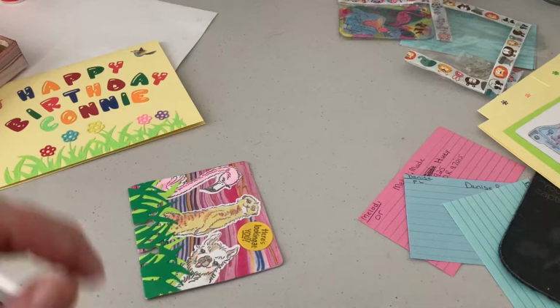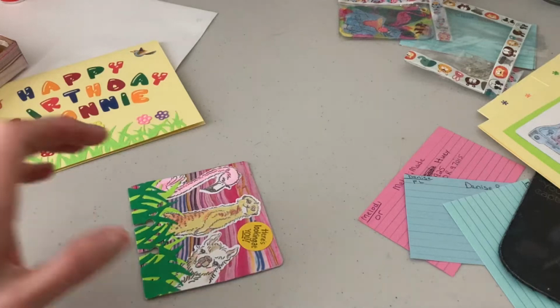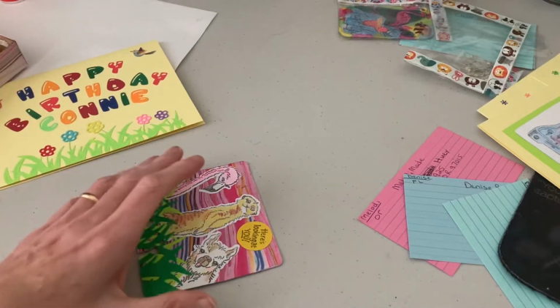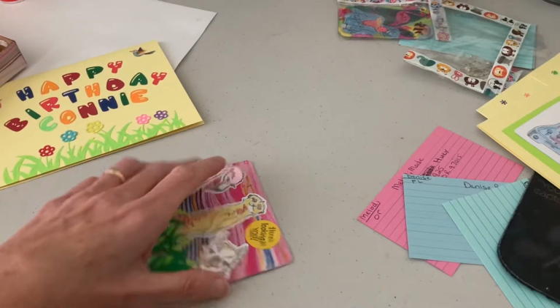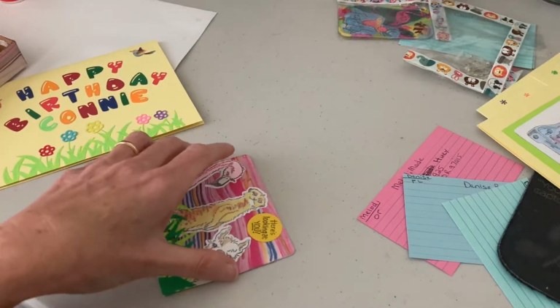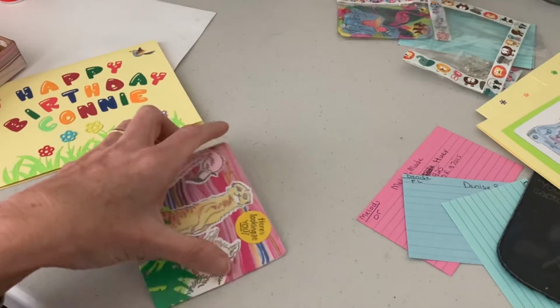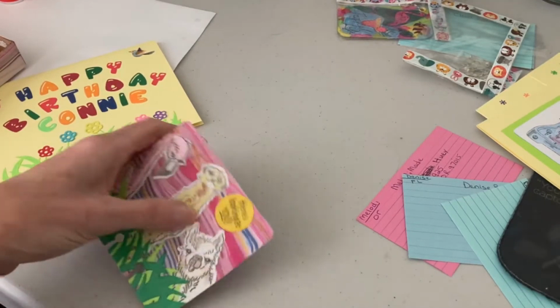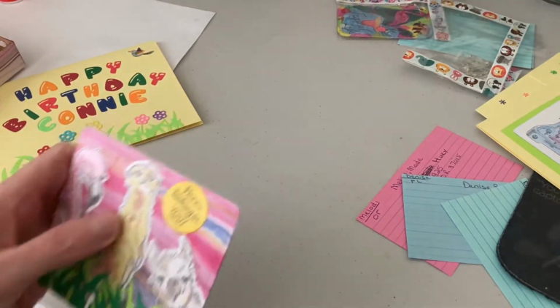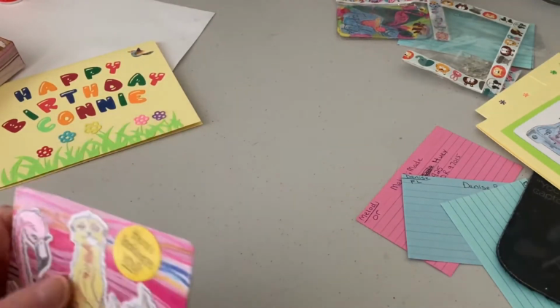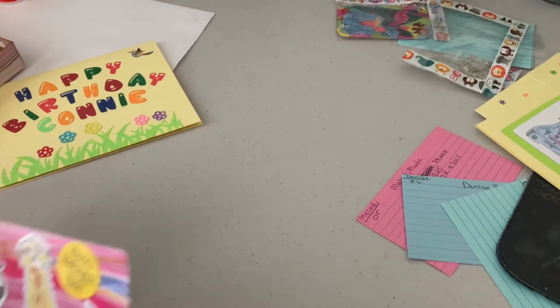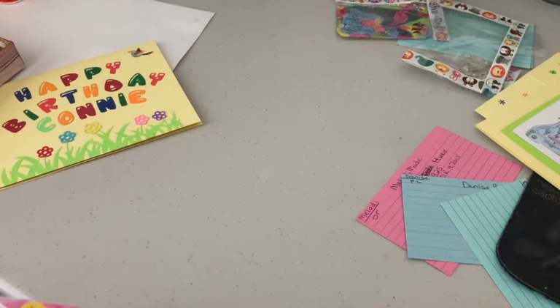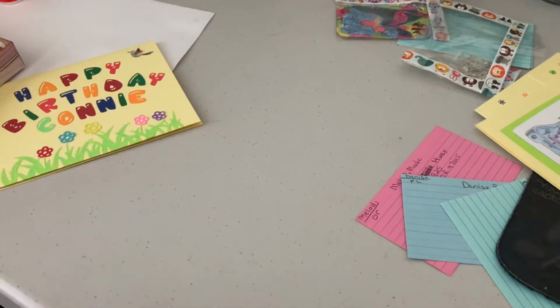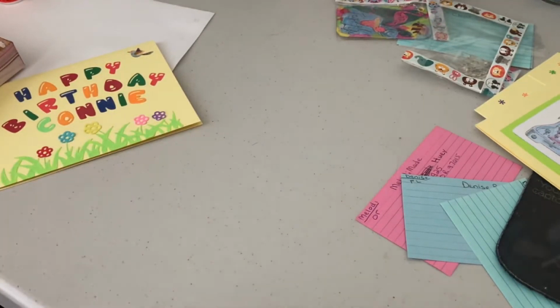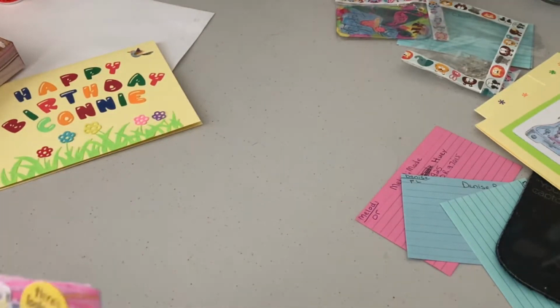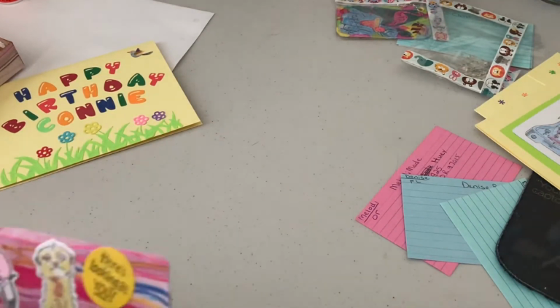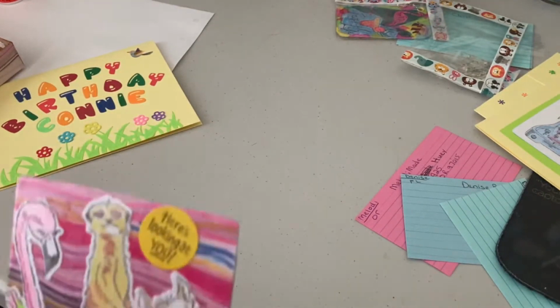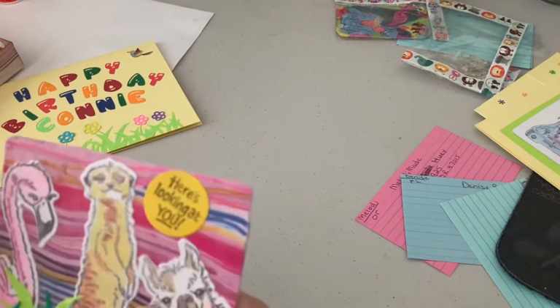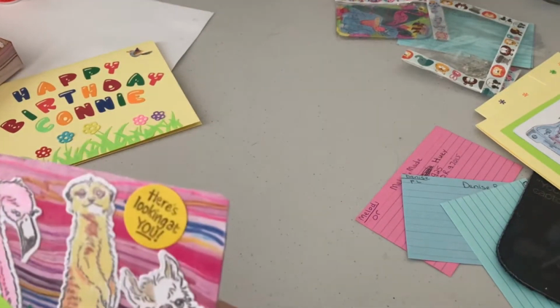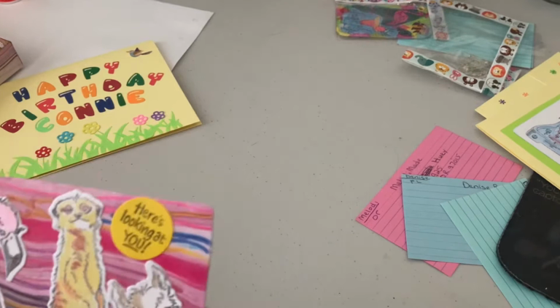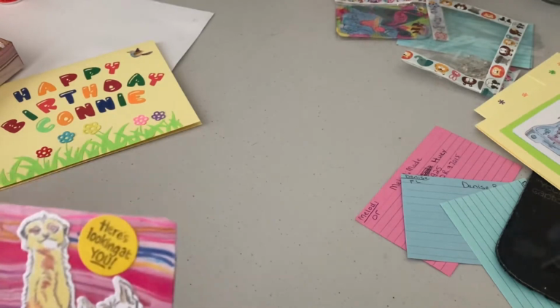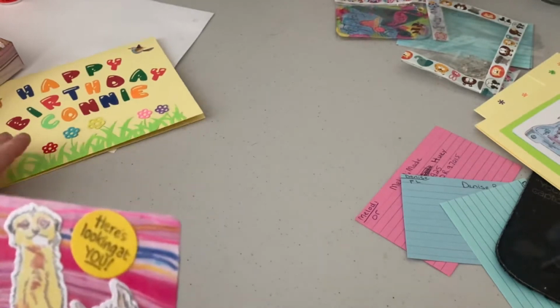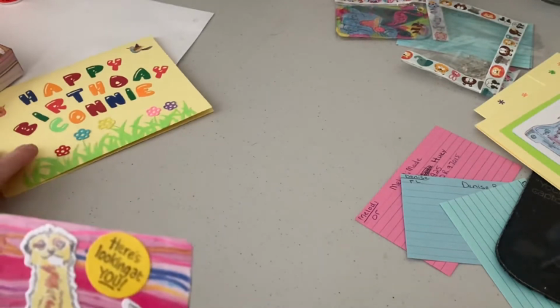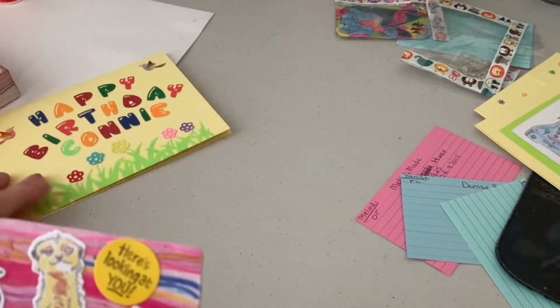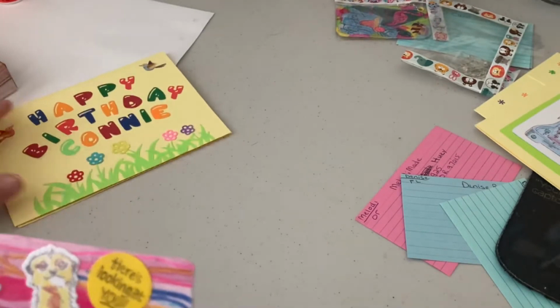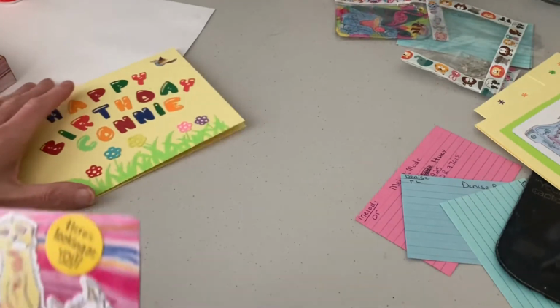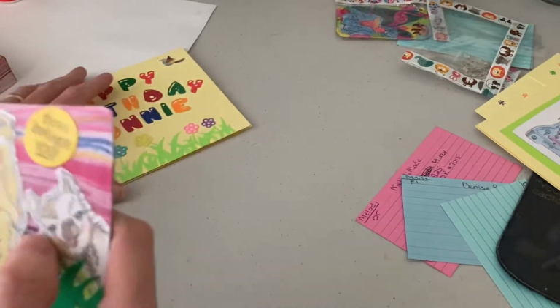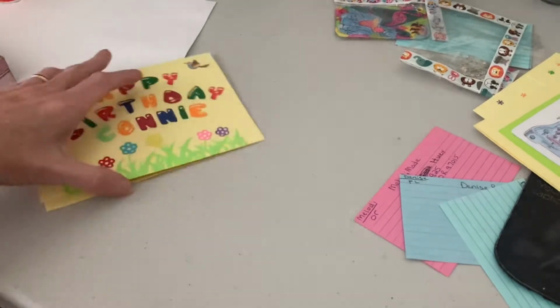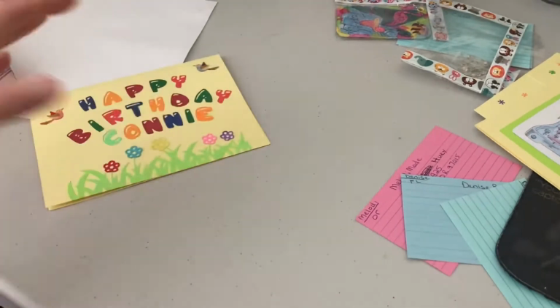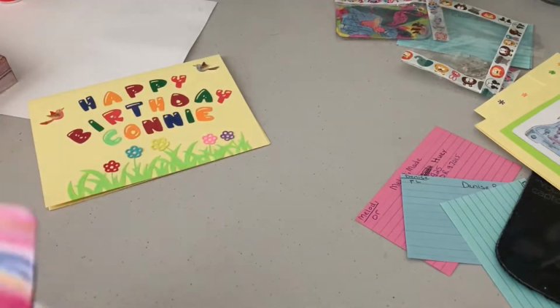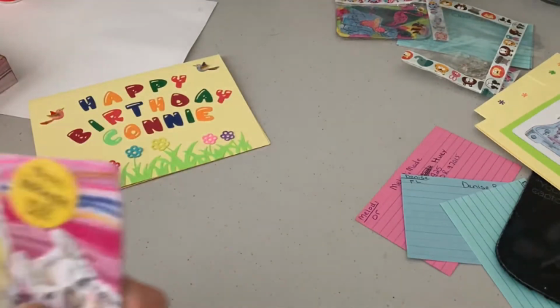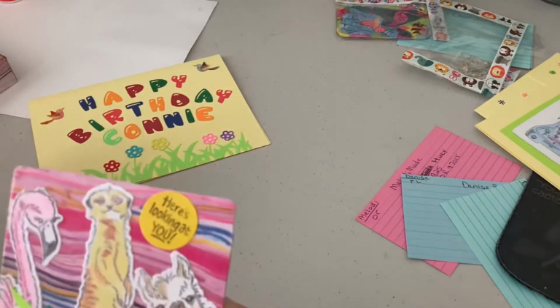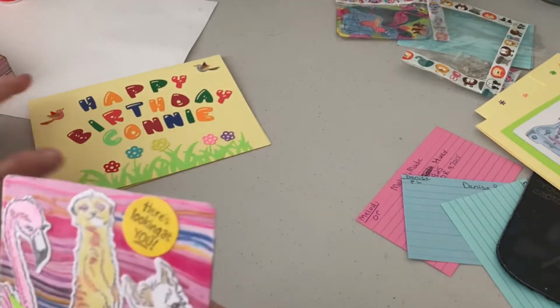Hi, this is Debbie. I just wanted to show a few things that I've been working on. I'm not quite feeling very good today, so I just wanted to do this so I can get them out in the mail.